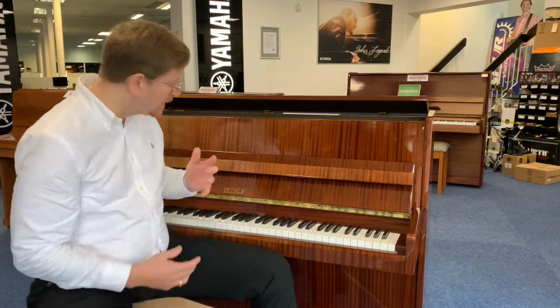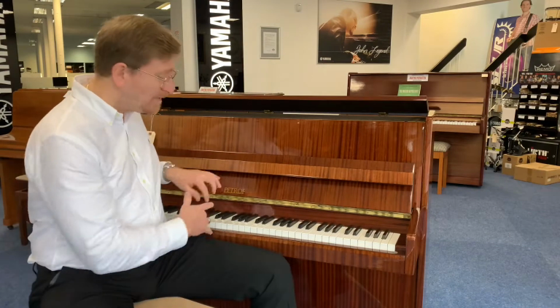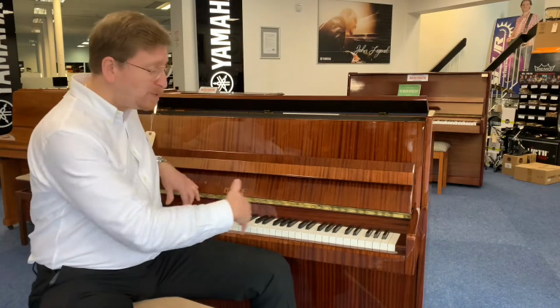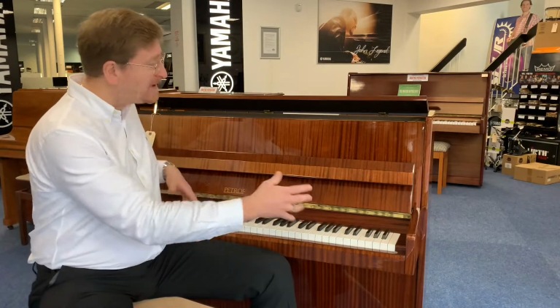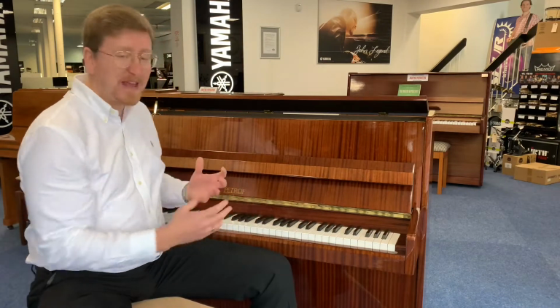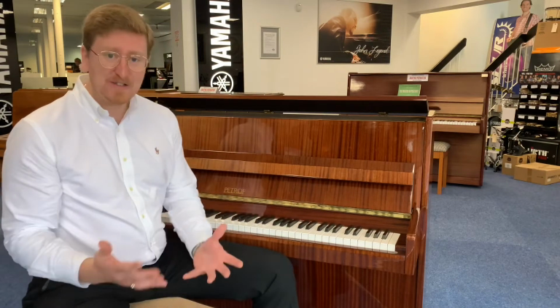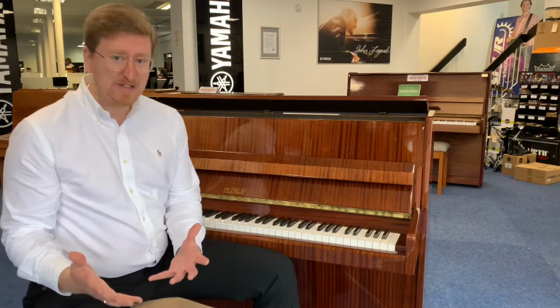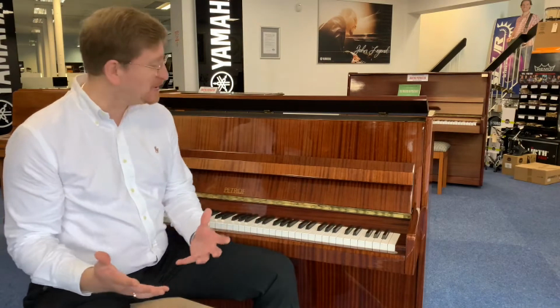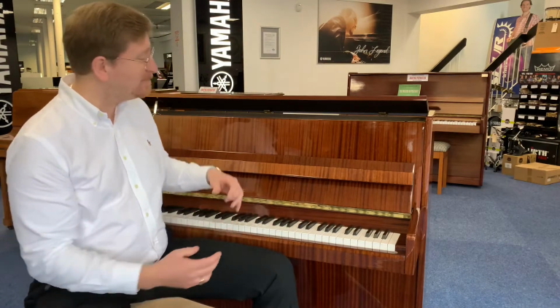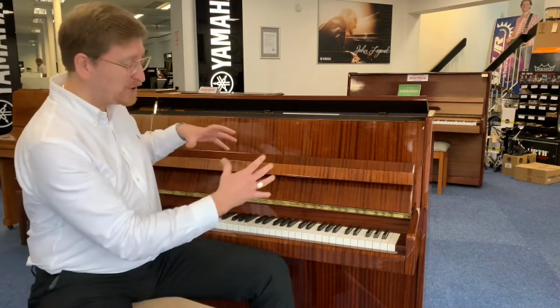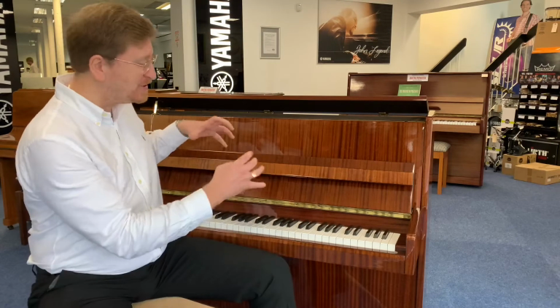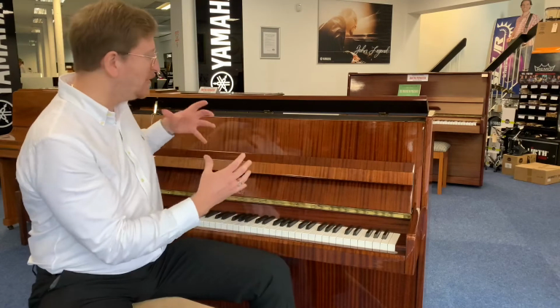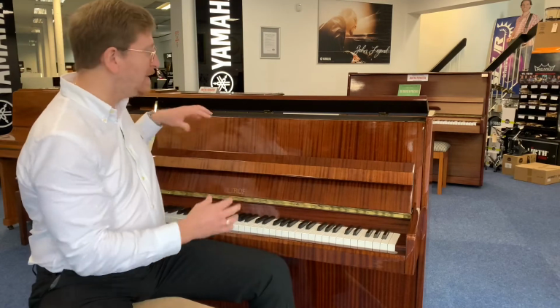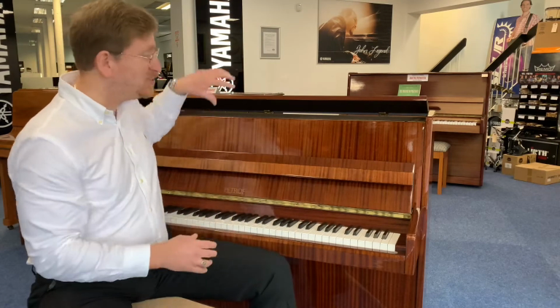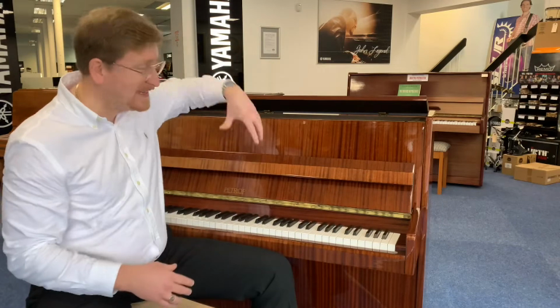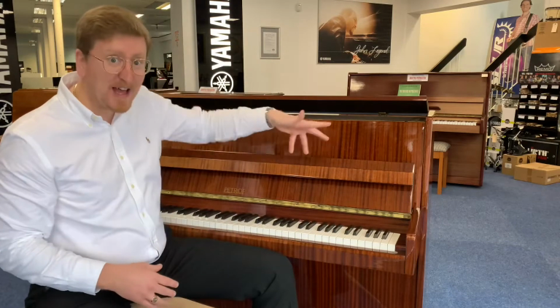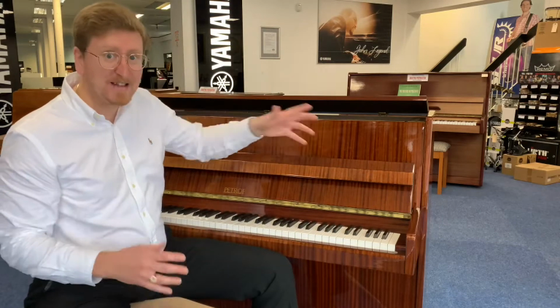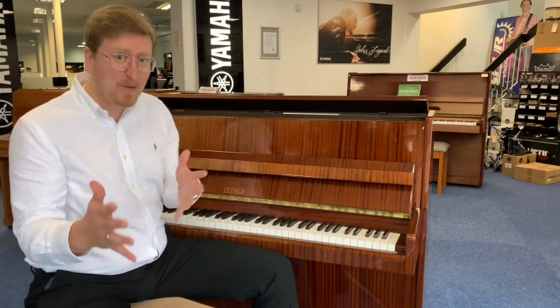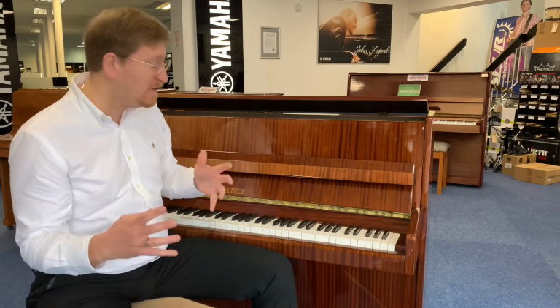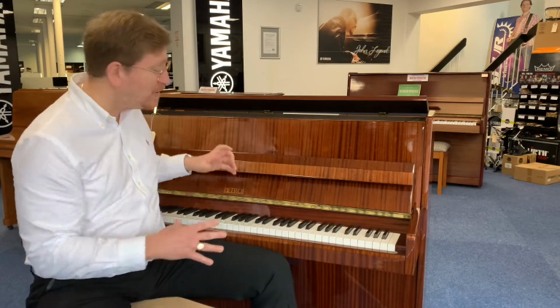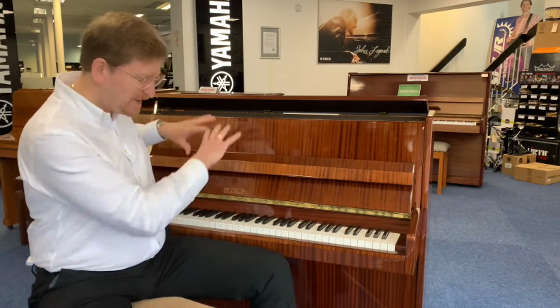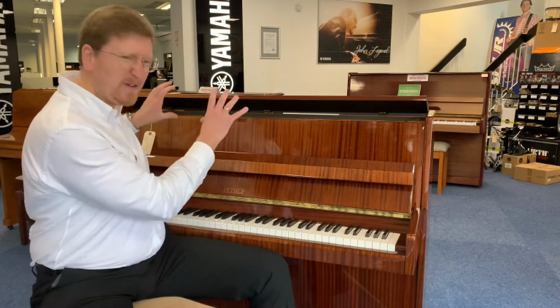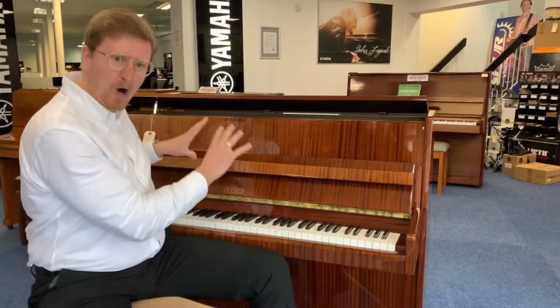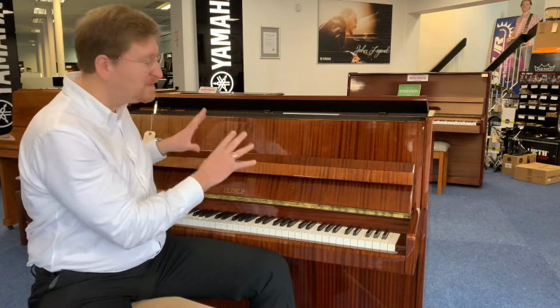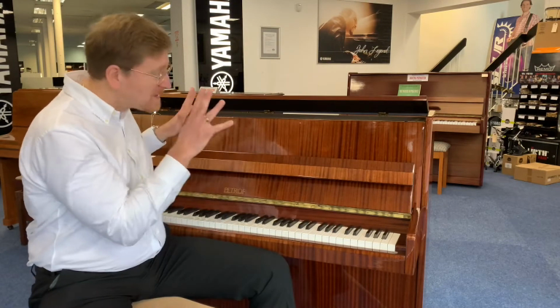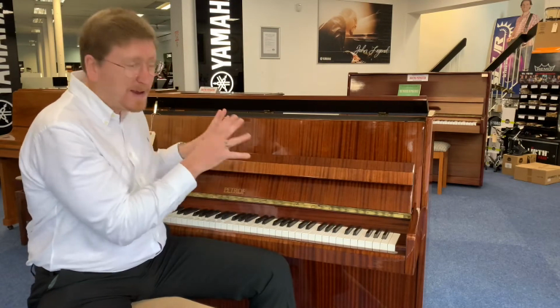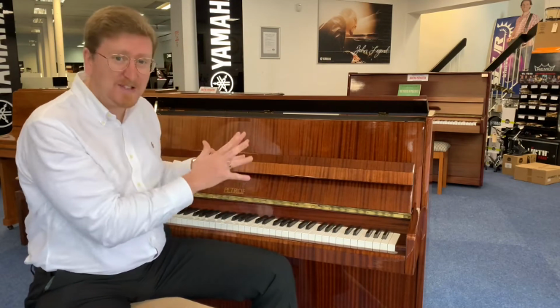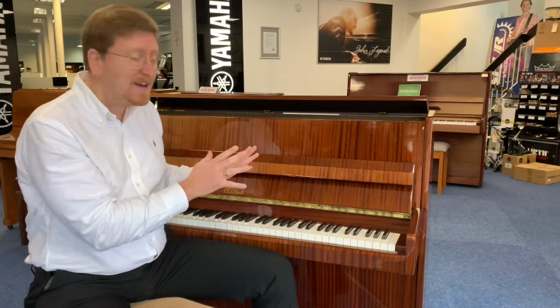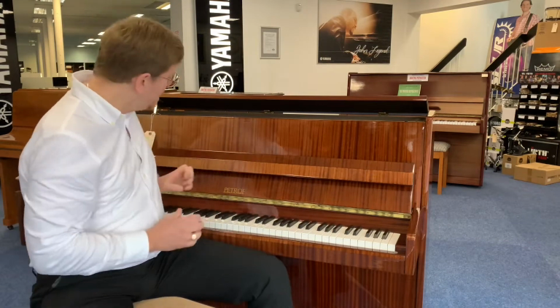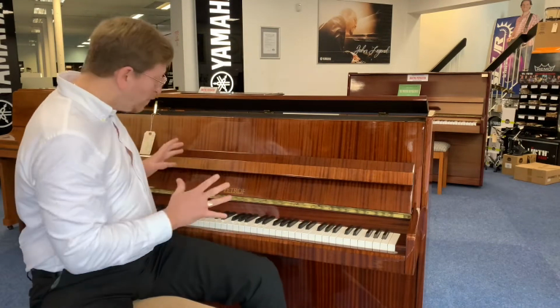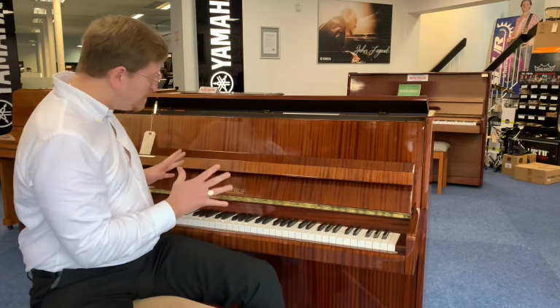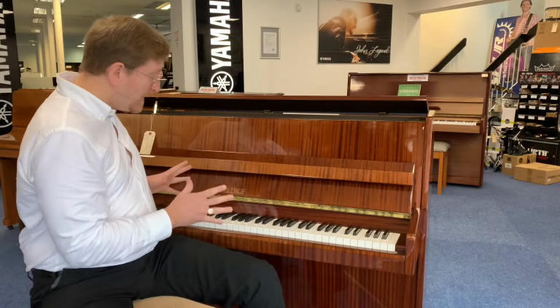We're going to have a little play of it, let you have a listen to what it sounds like. I'm going to talk to you a little bit about it, show you the inside of it in the second part of the video, and do a bit of a walk around so you can really see what this piano is.